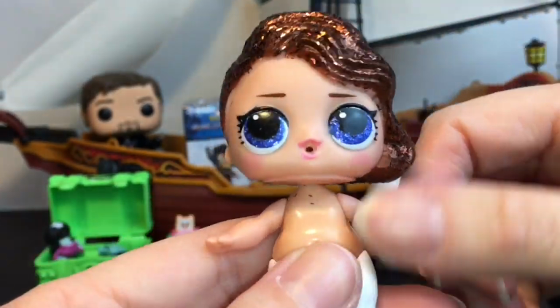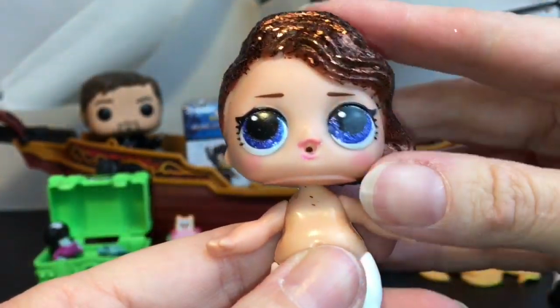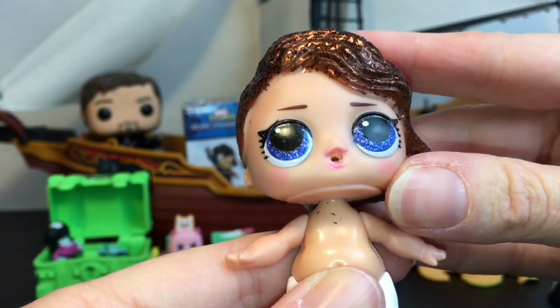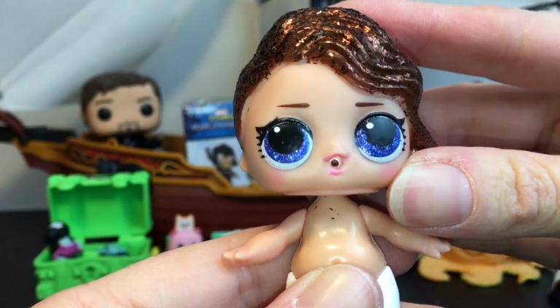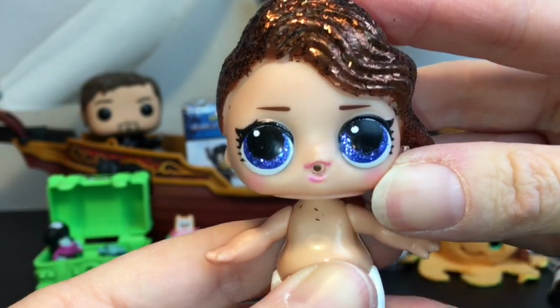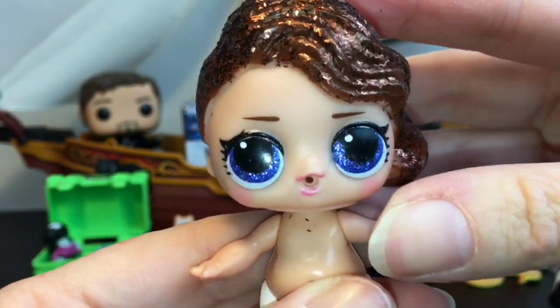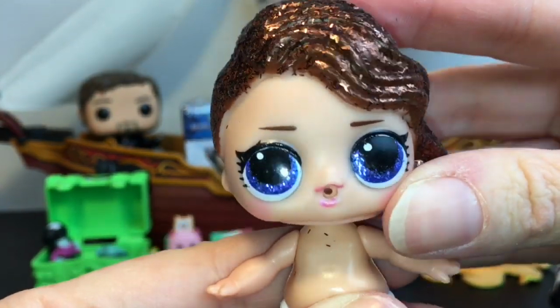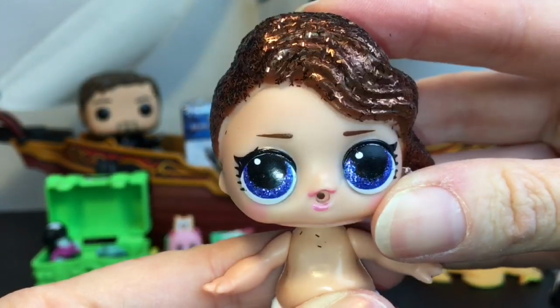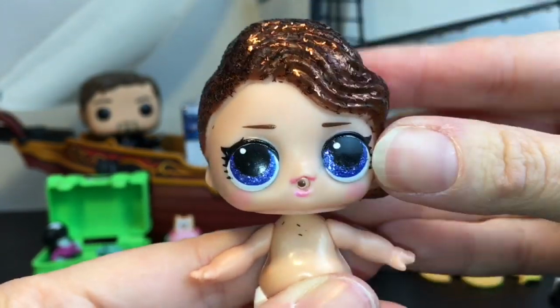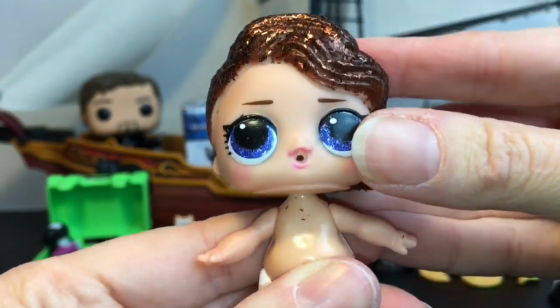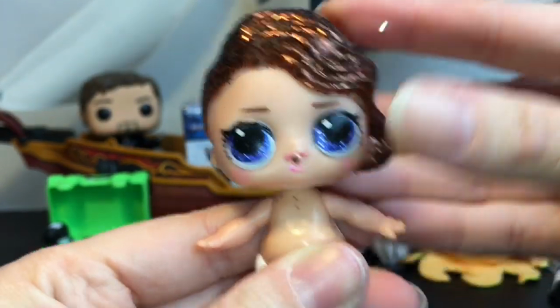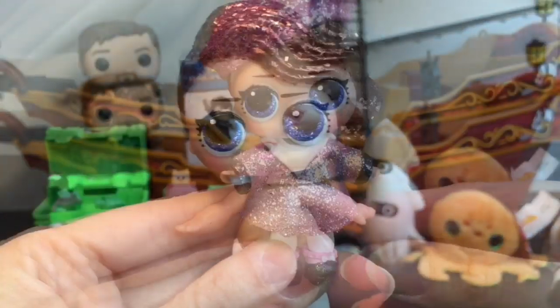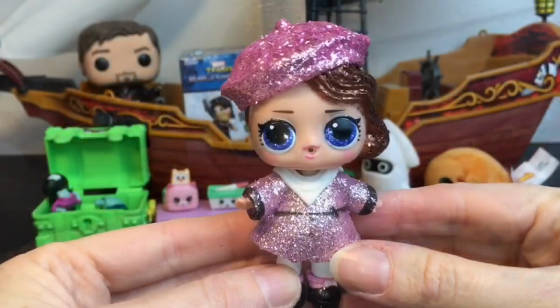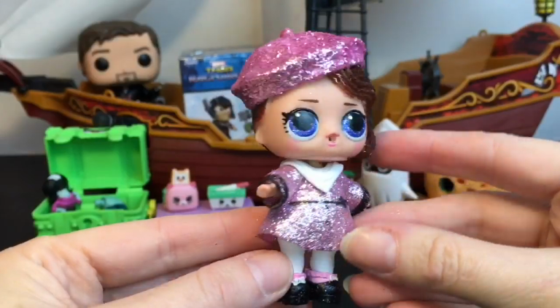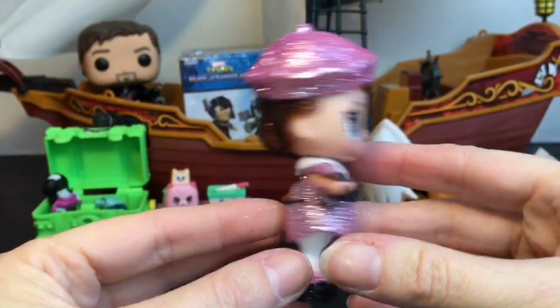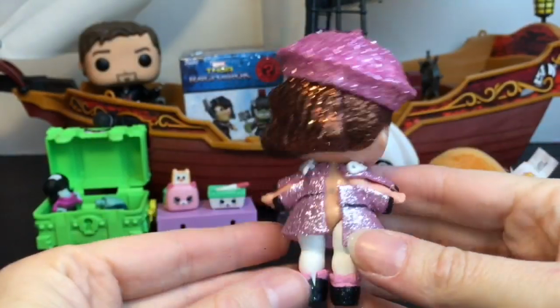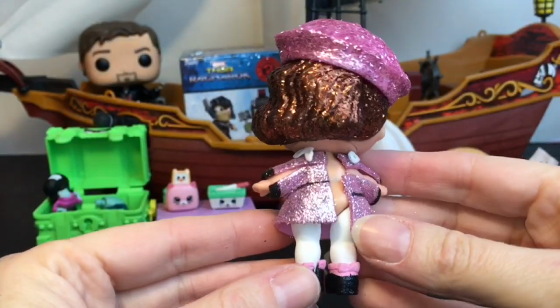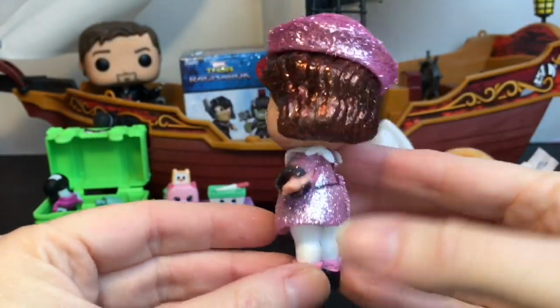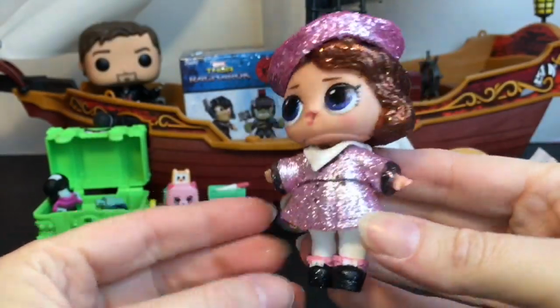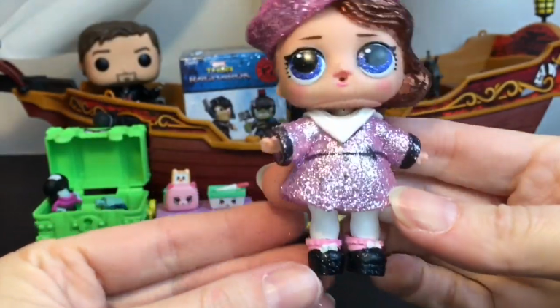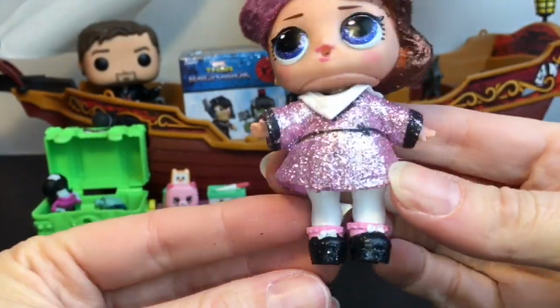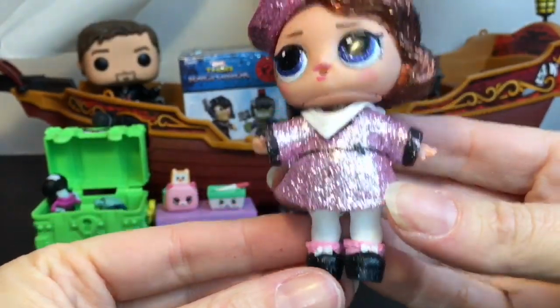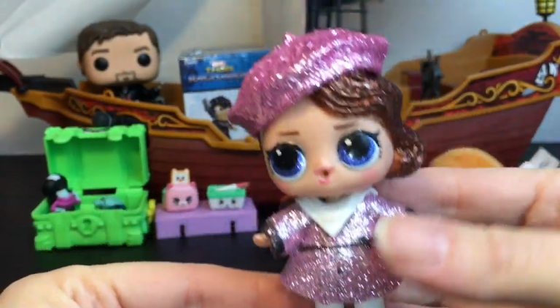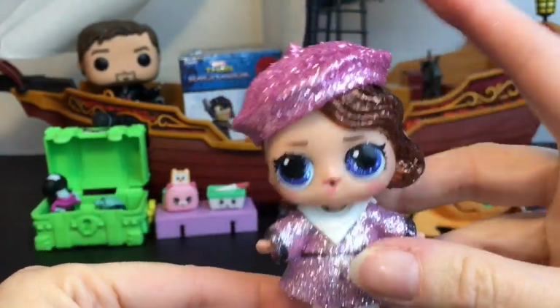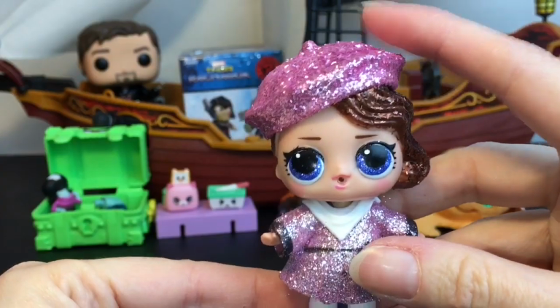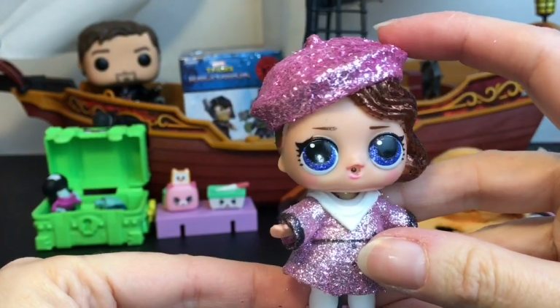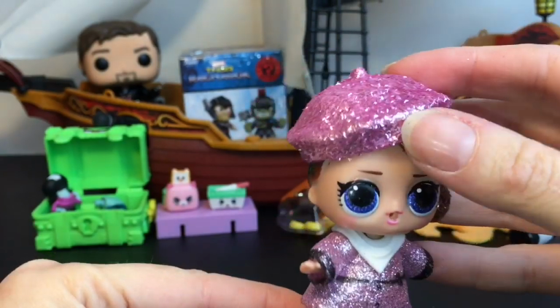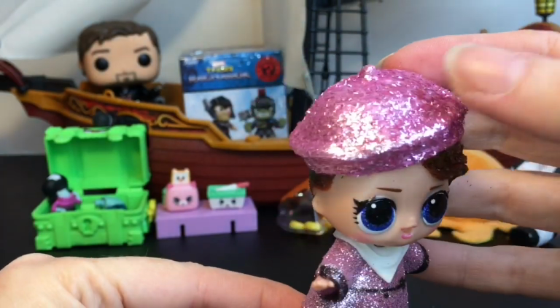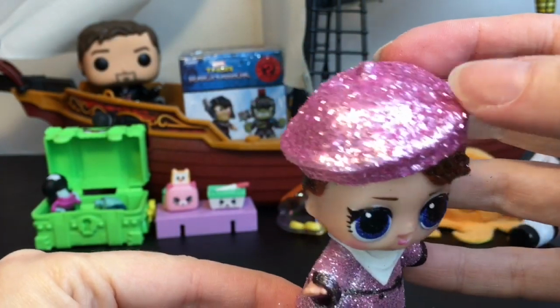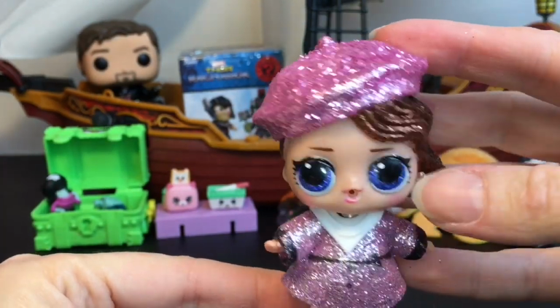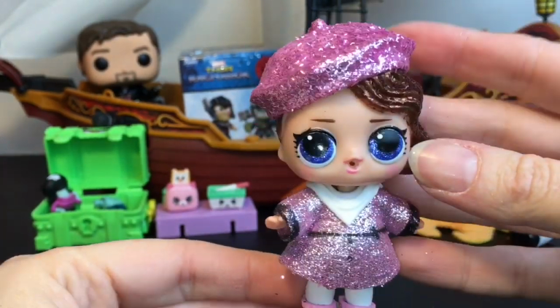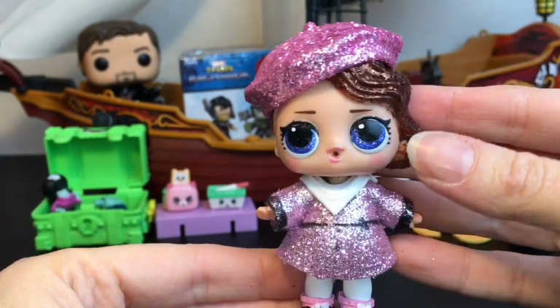We got Posh! She has little tights and these really gorgeous deep blue, almost violet eyes. Posh all dressed up is so glittery - love the little tights and shoes. She also has larger glitter pieces on her beret.